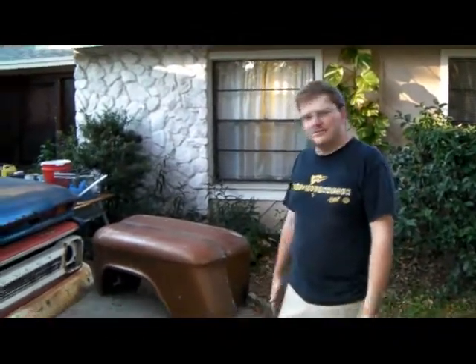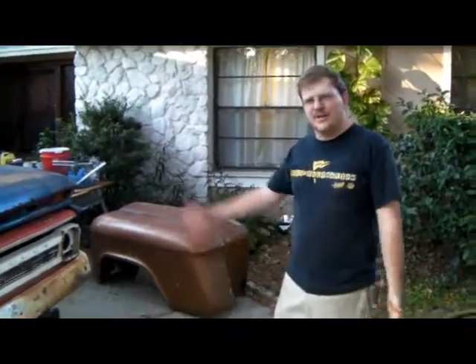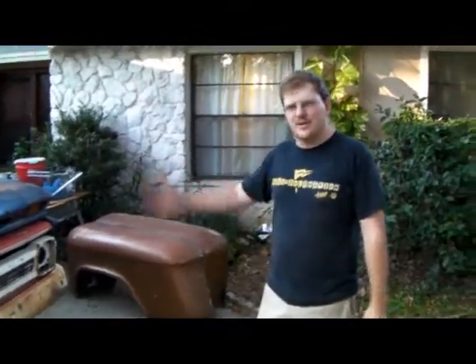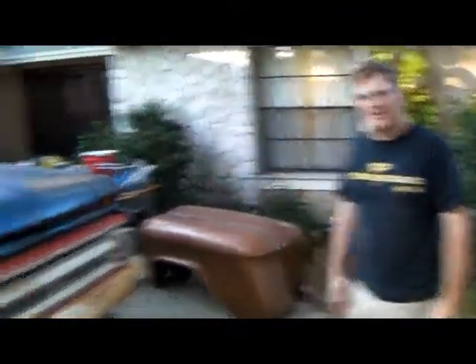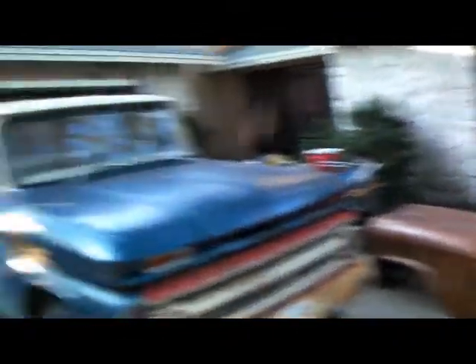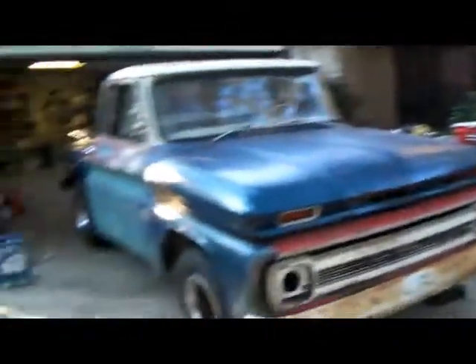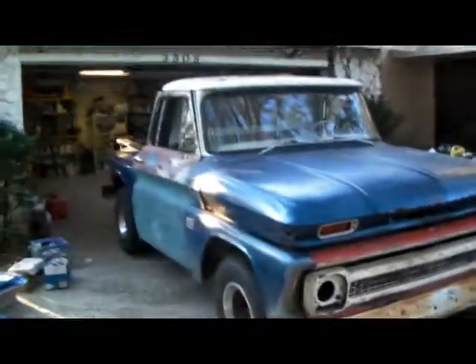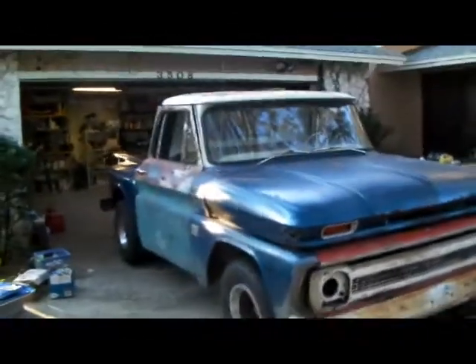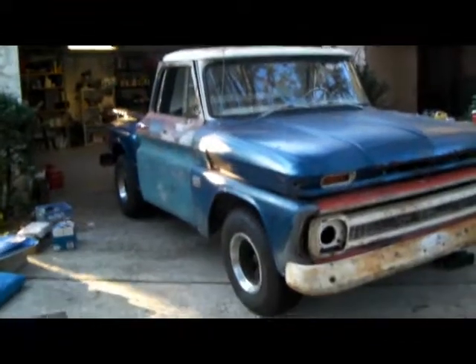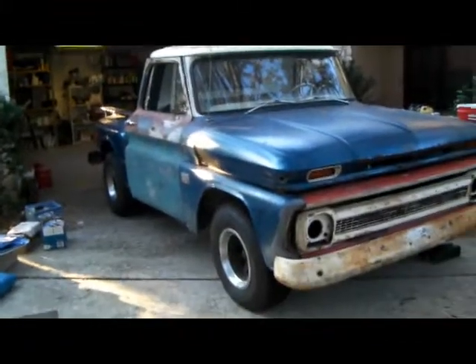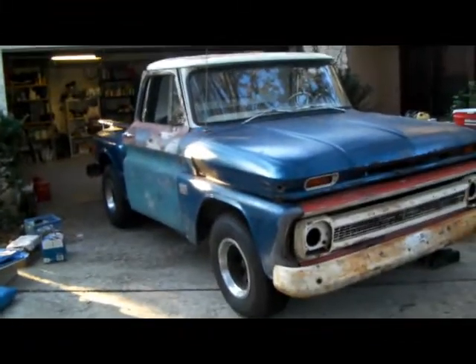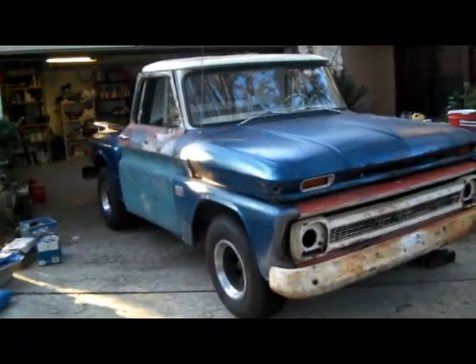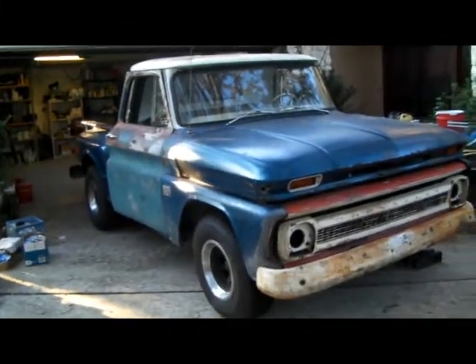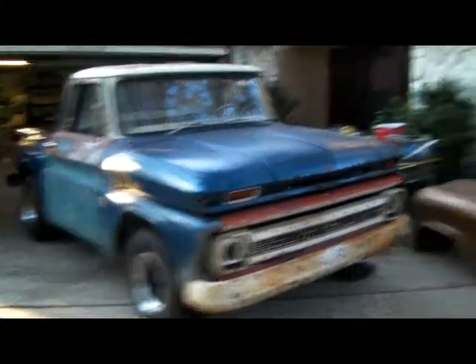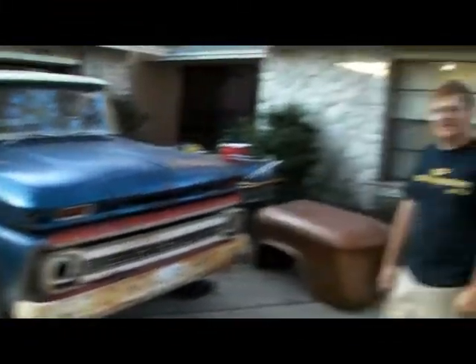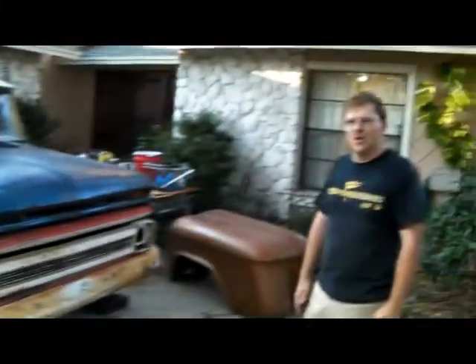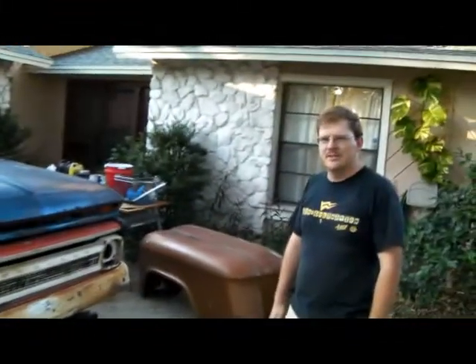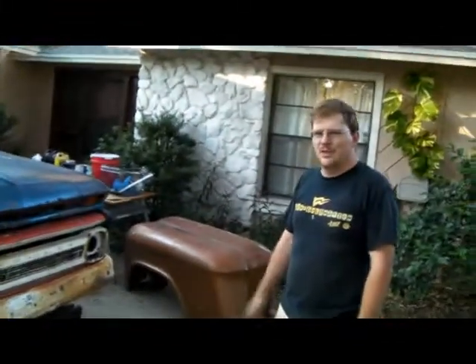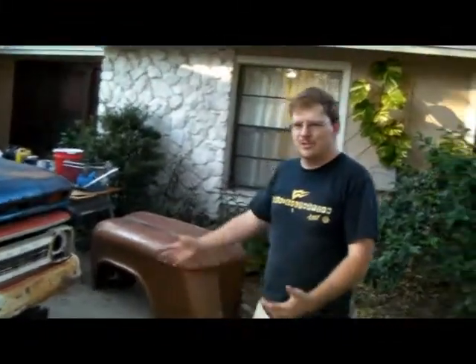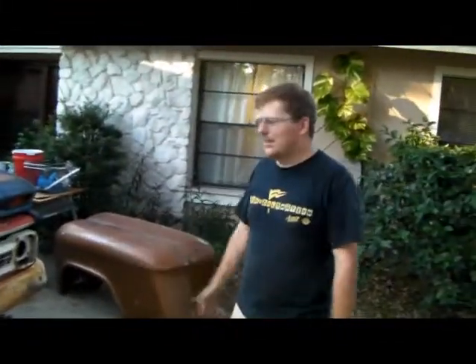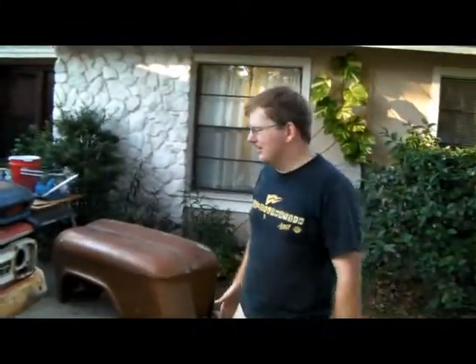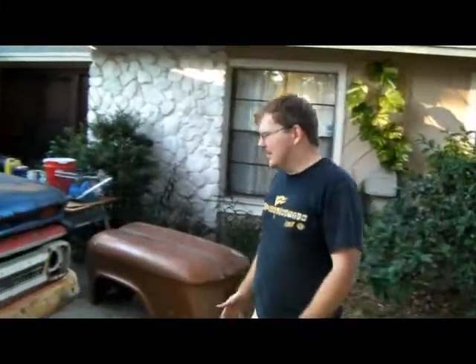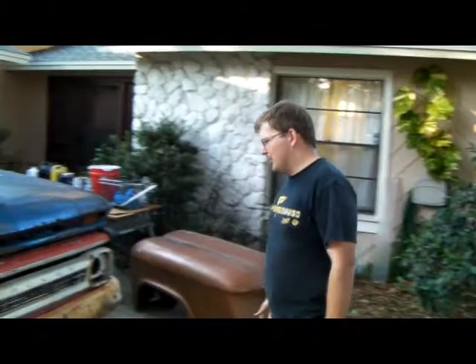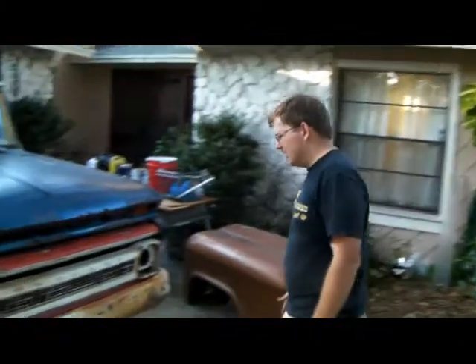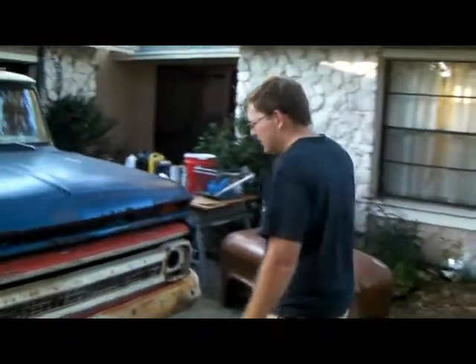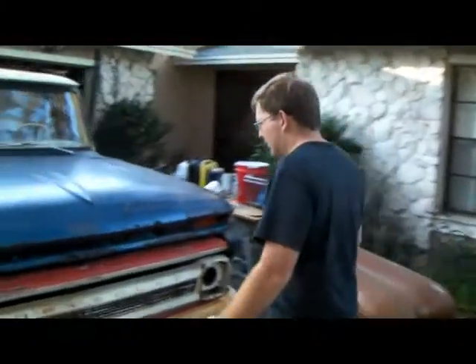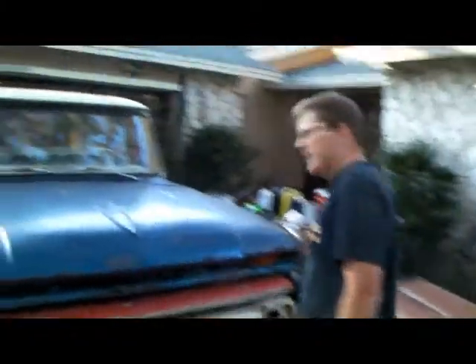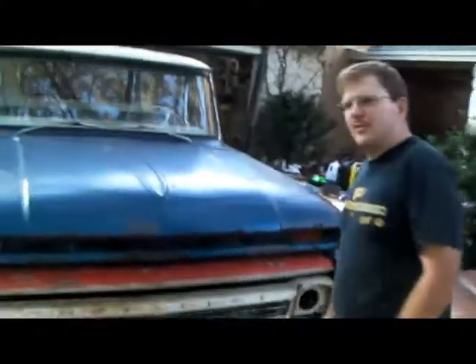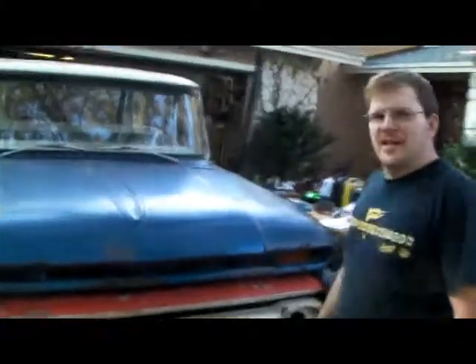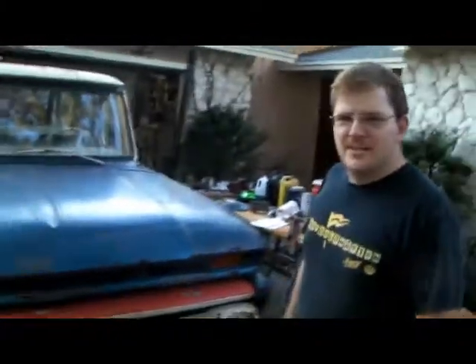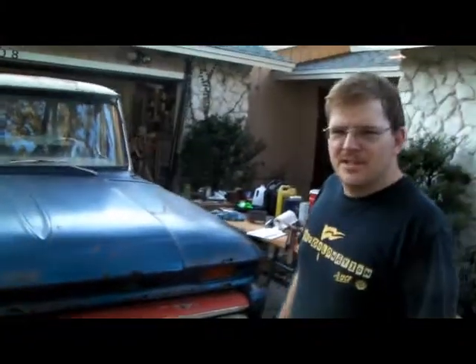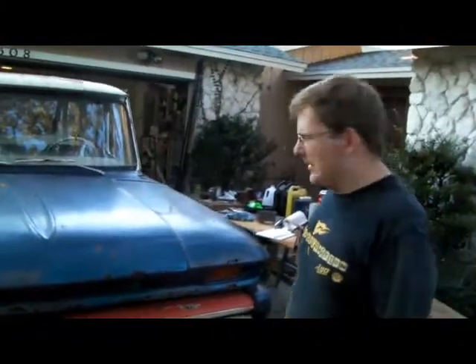We've got the truck out. Had a little bit of problem with the clutch to the effect where it doesn't work, so we had to push the truck out. We're just going to go through it and see what needs to be fixed.